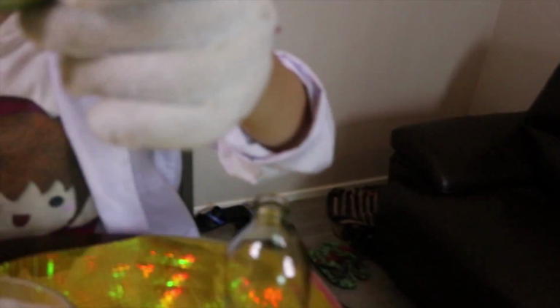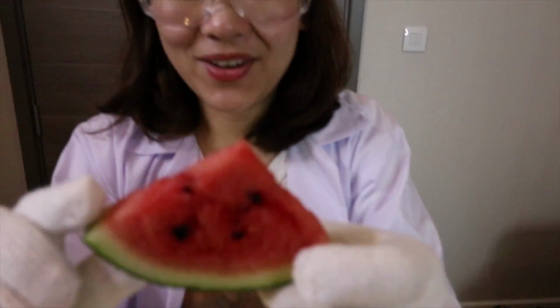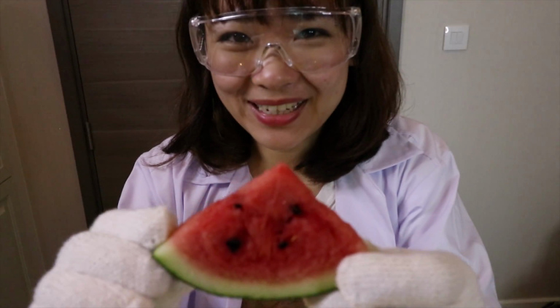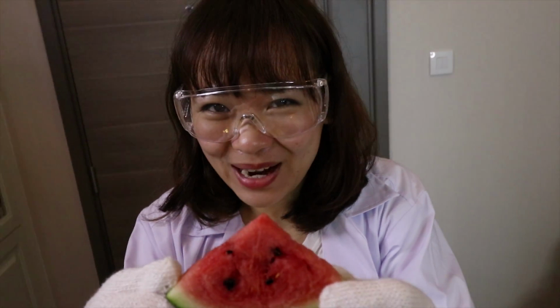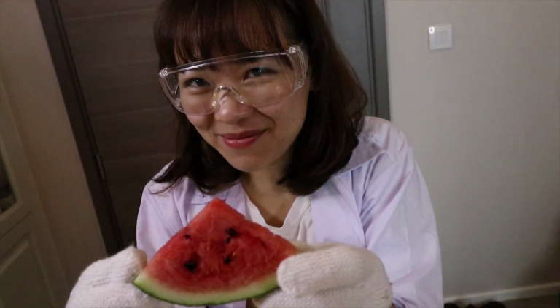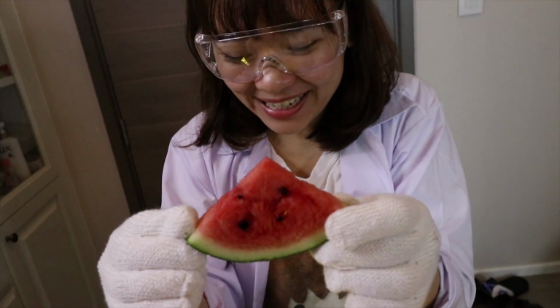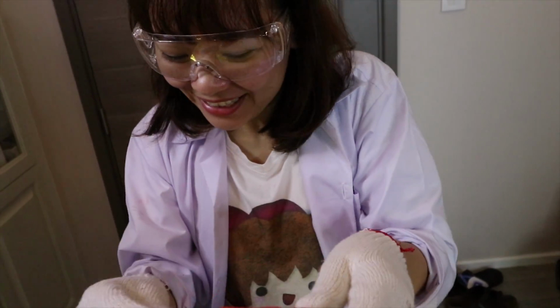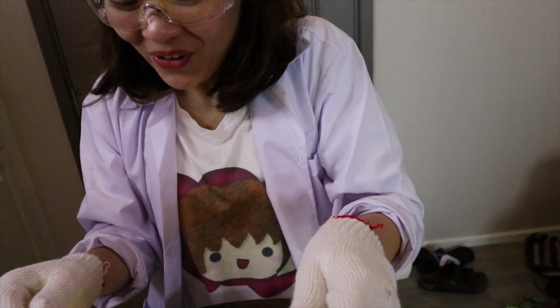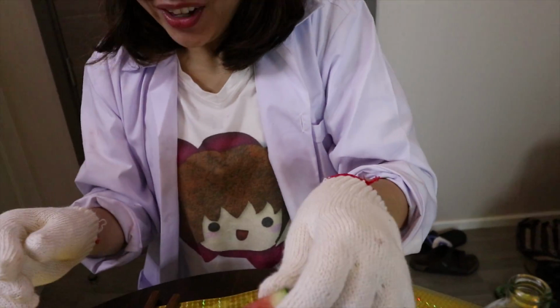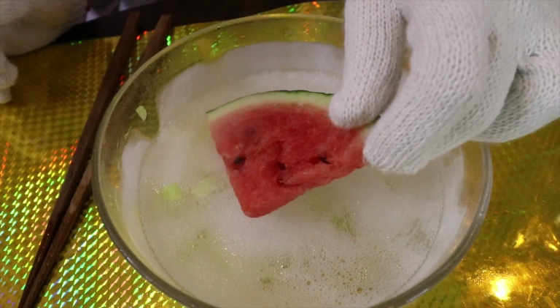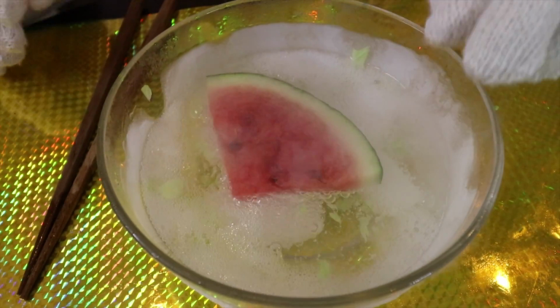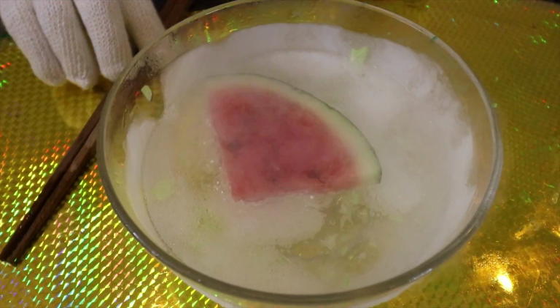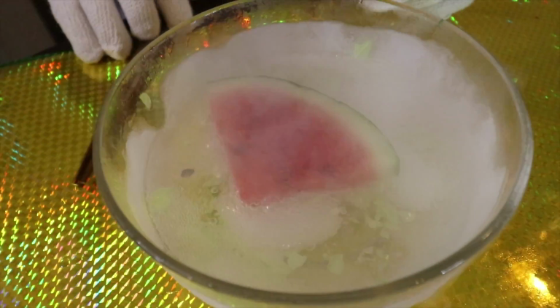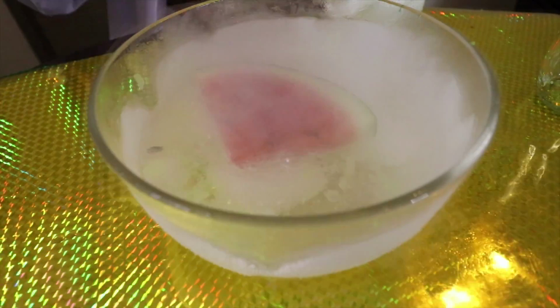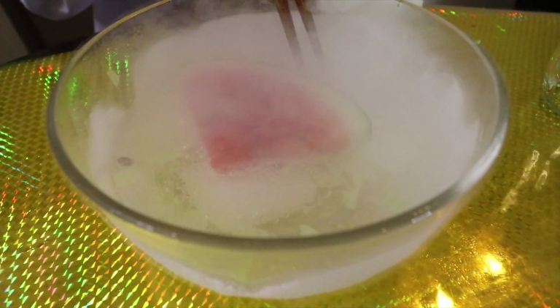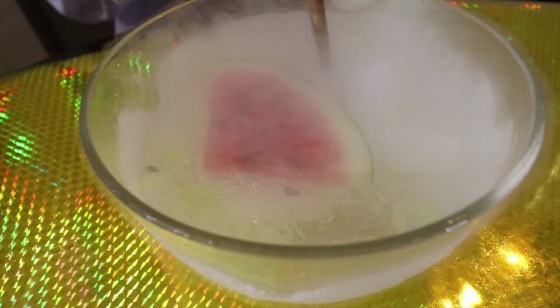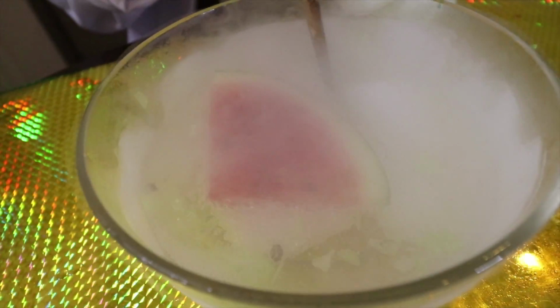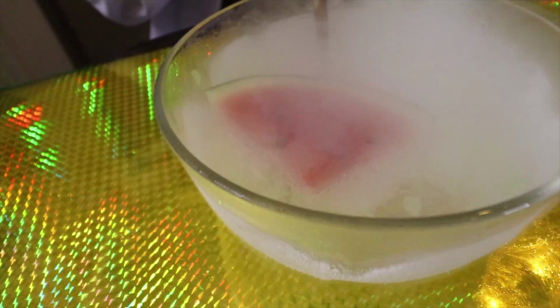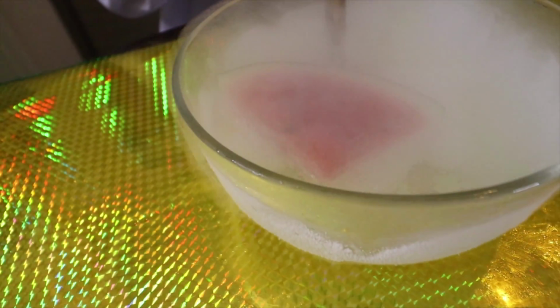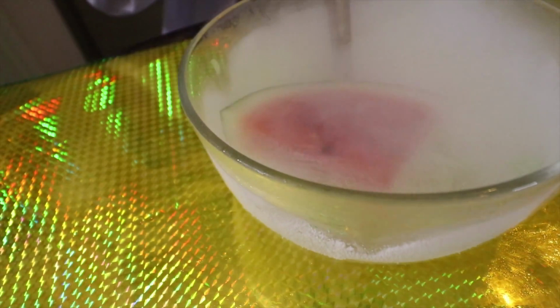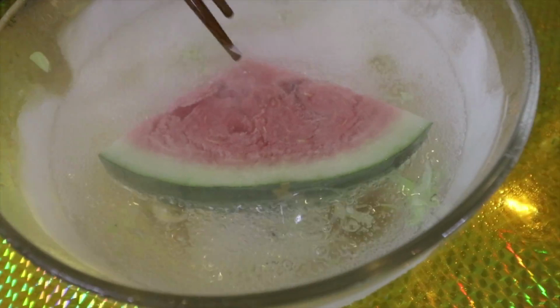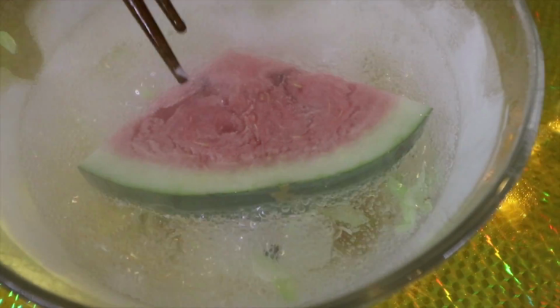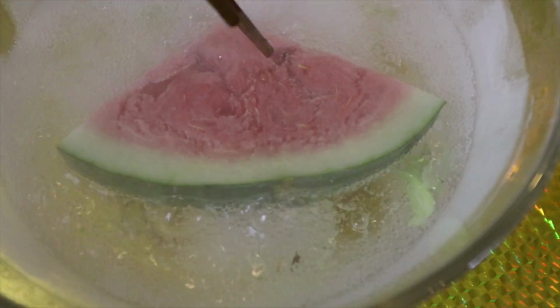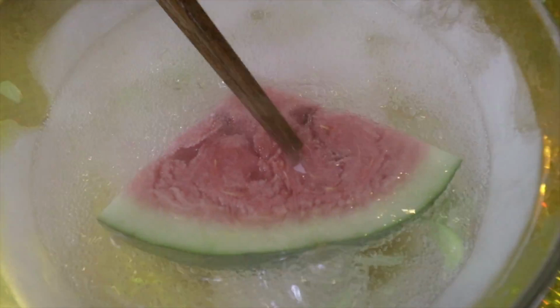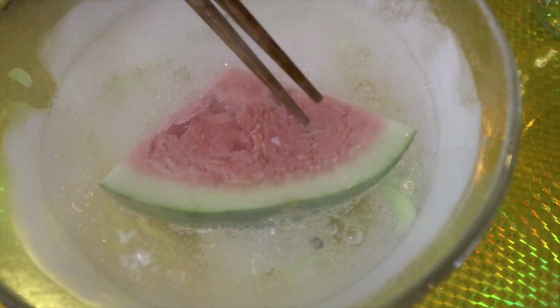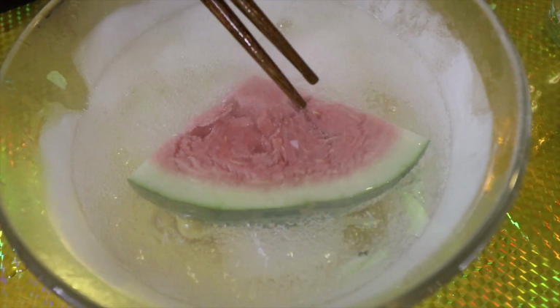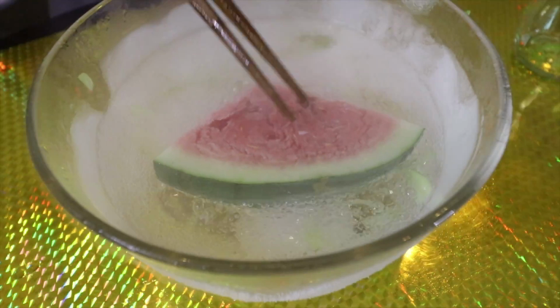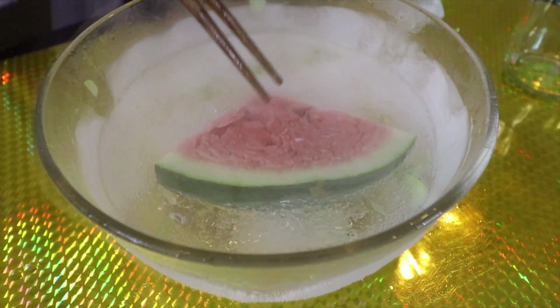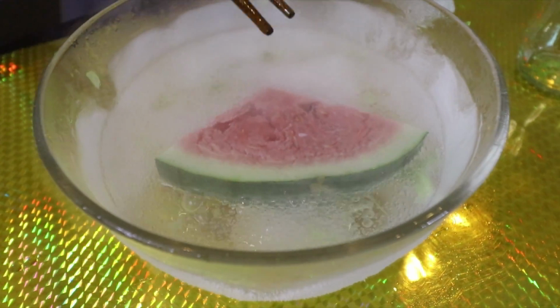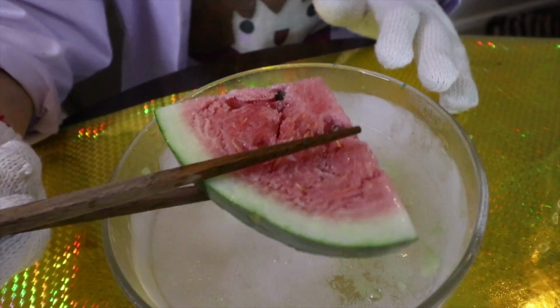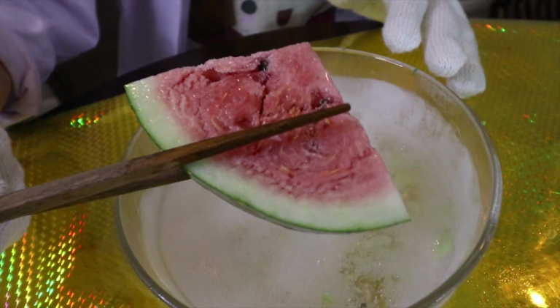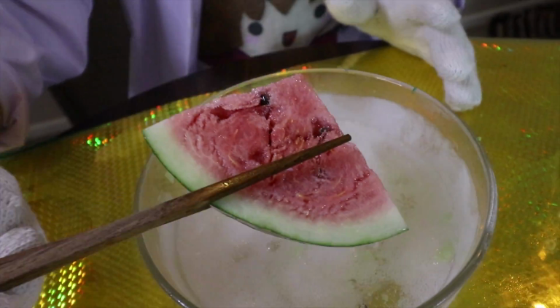So now let's try watermelon. So now the watermelon has become ice, and it's really cold, and this one cannot eat.